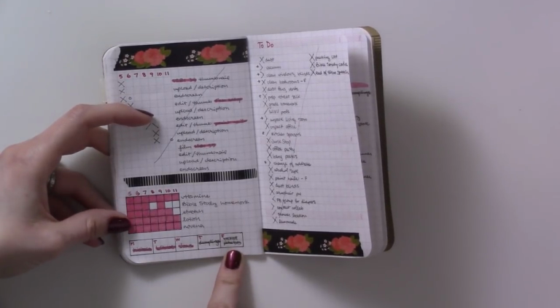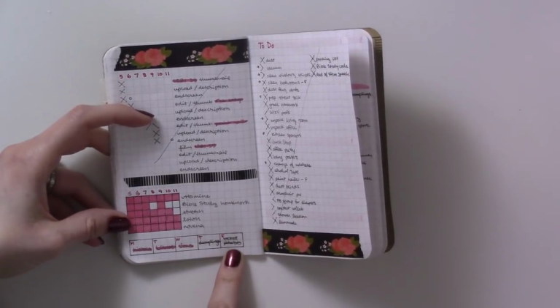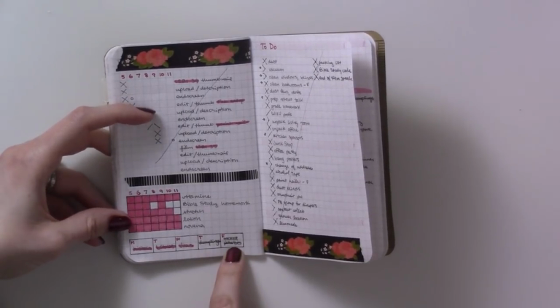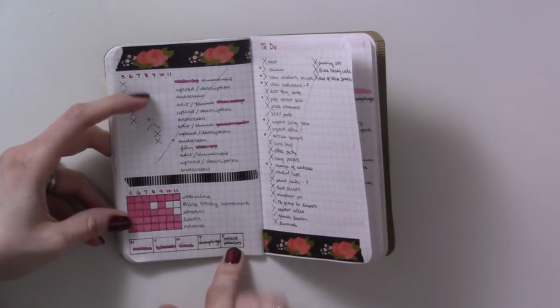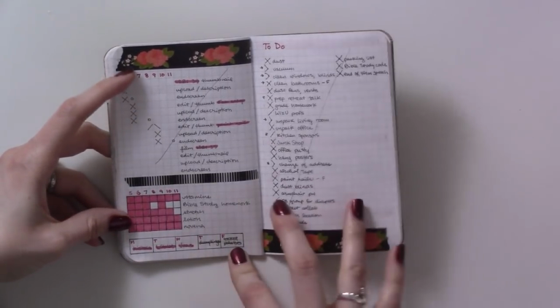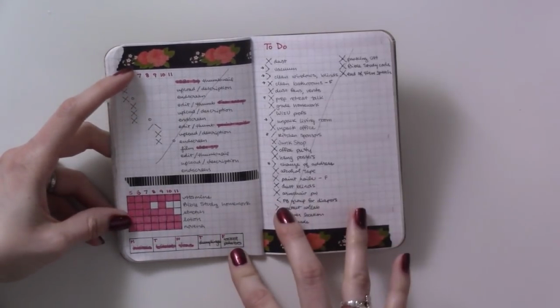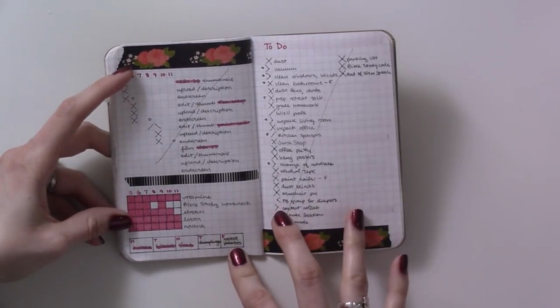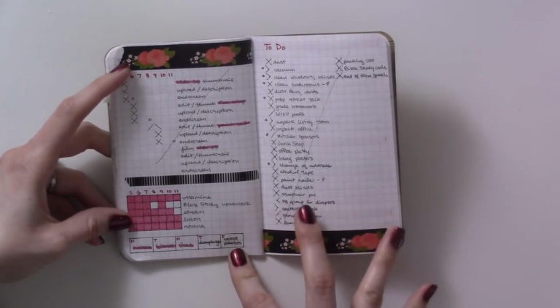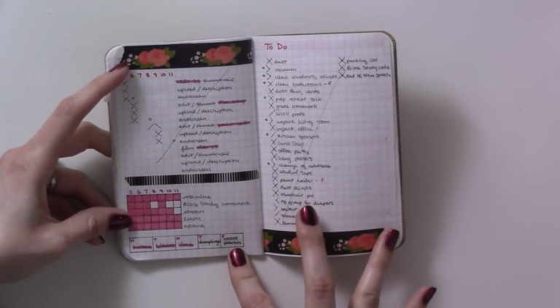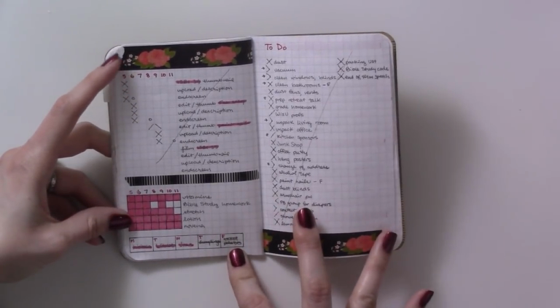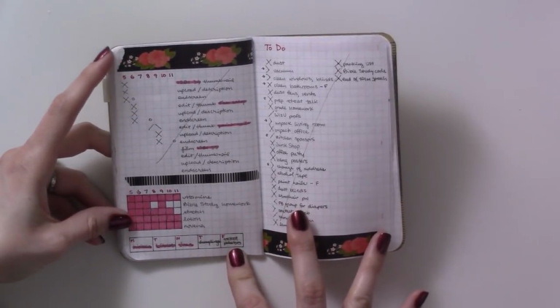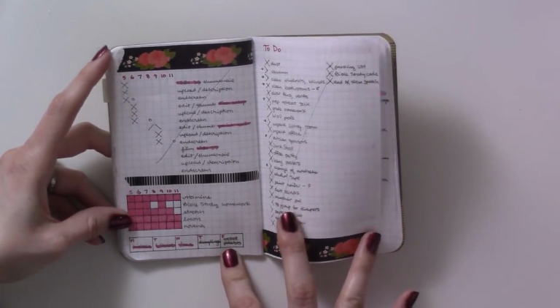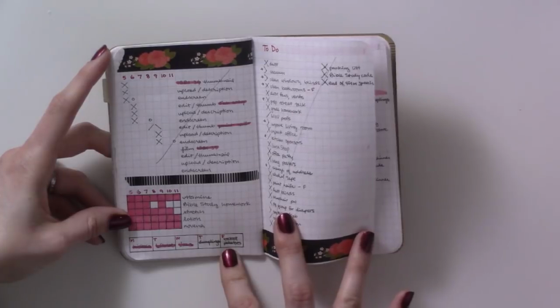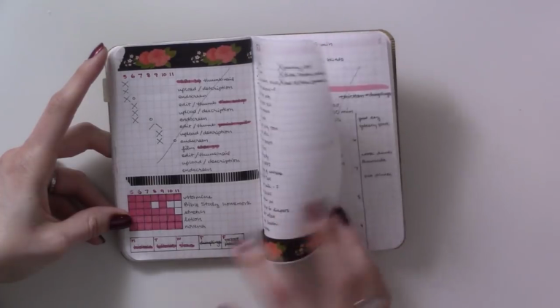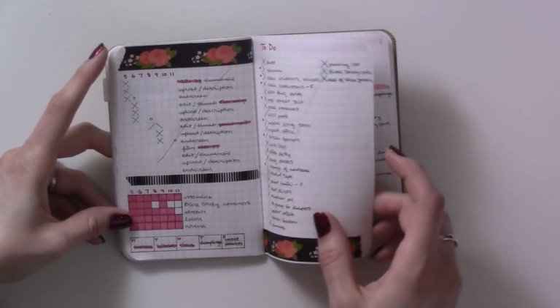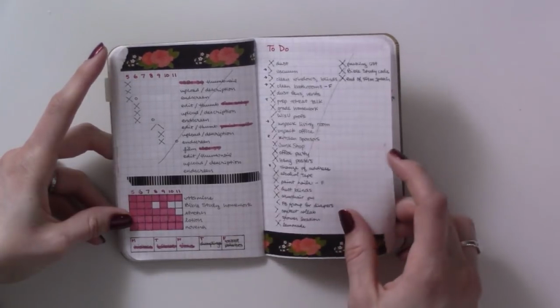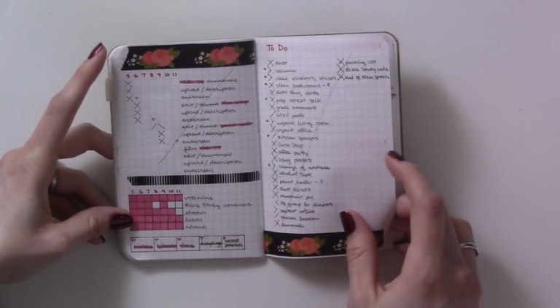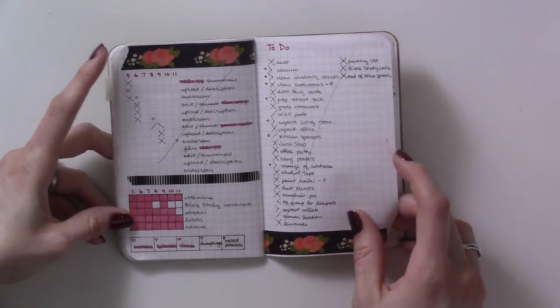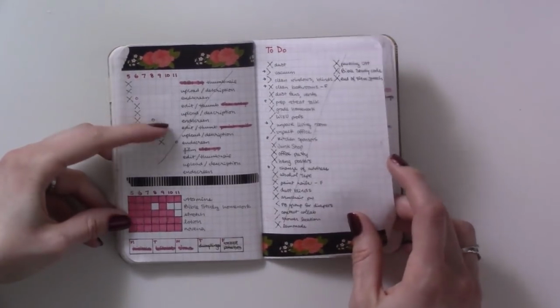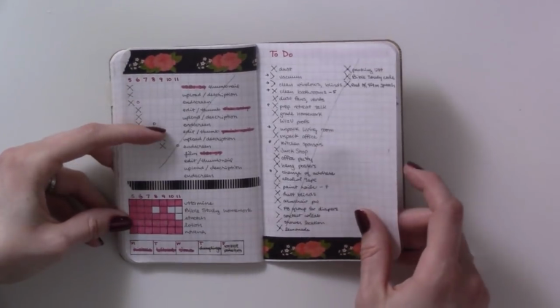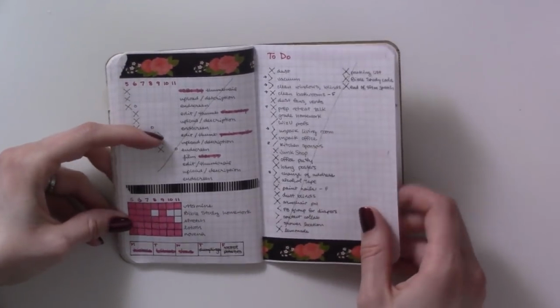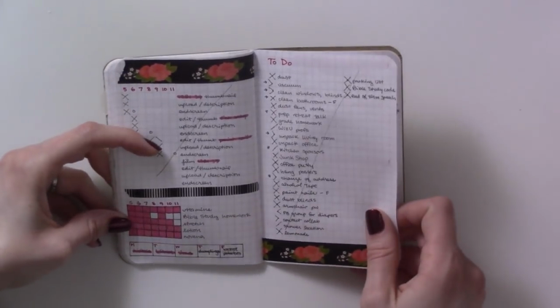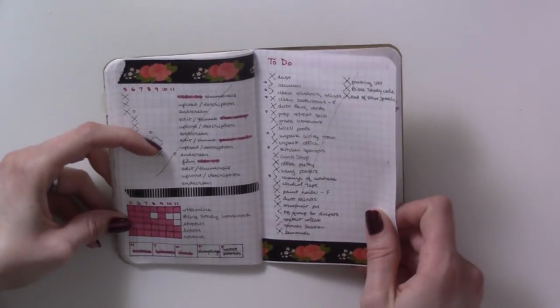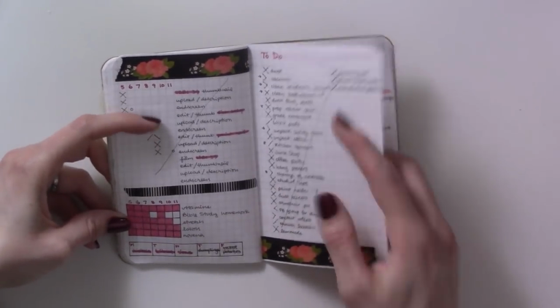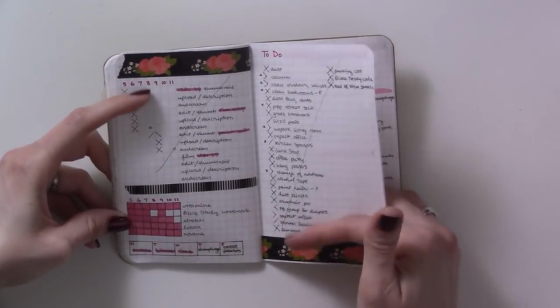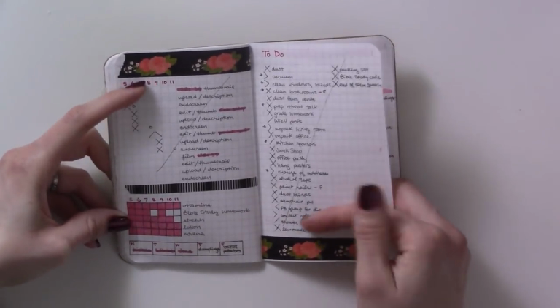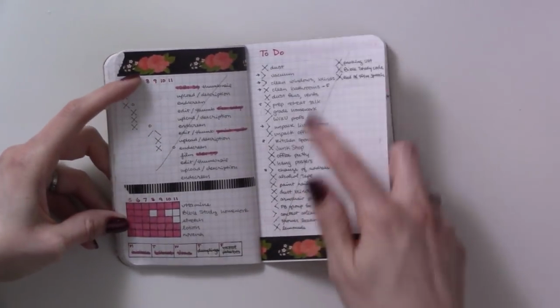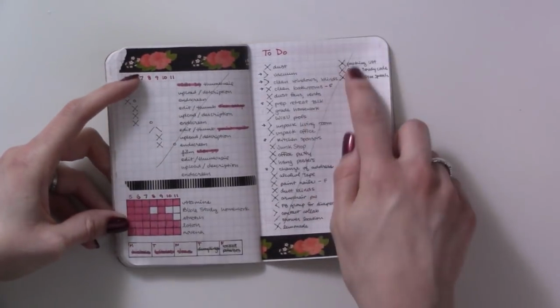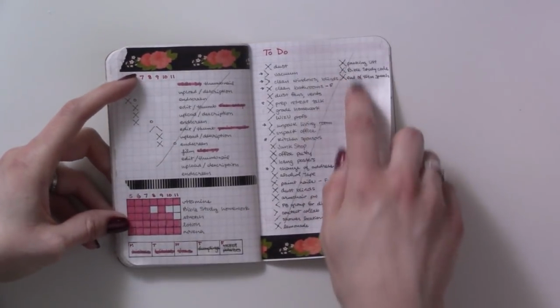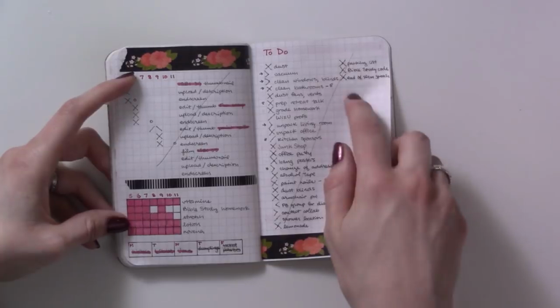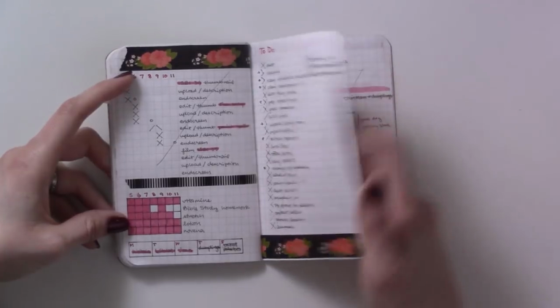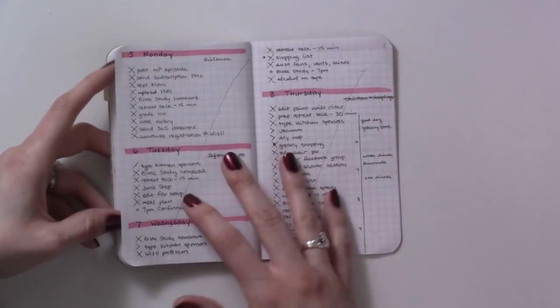And this is what the meal plan looks like down here — it's Monday through Friday because I knew I didn't need anything planned for the weekend or that I'd have leftovers. General to-do's needed to run over into a second column.